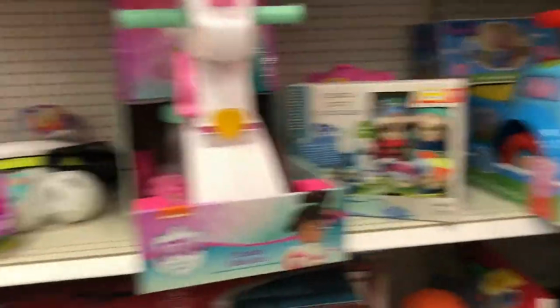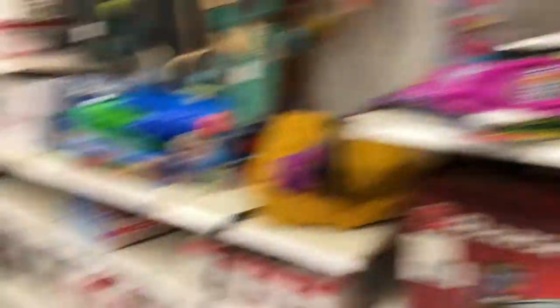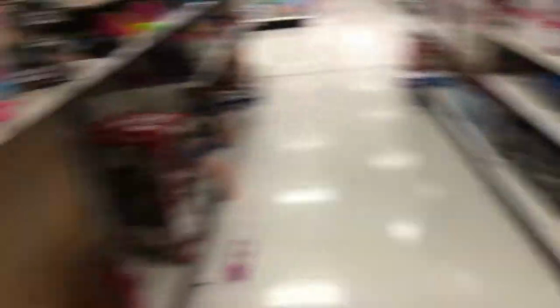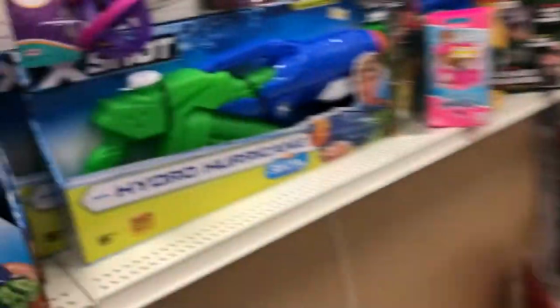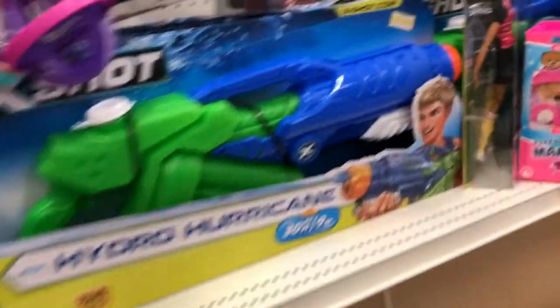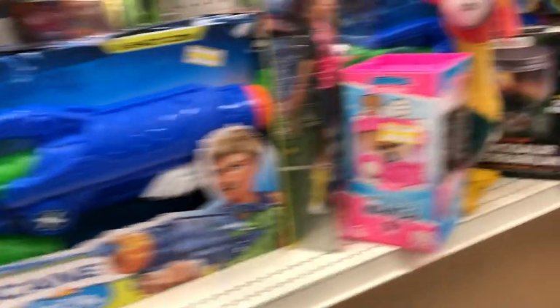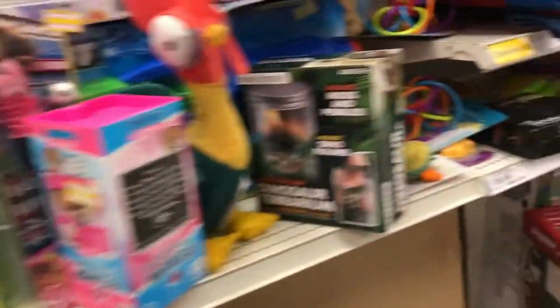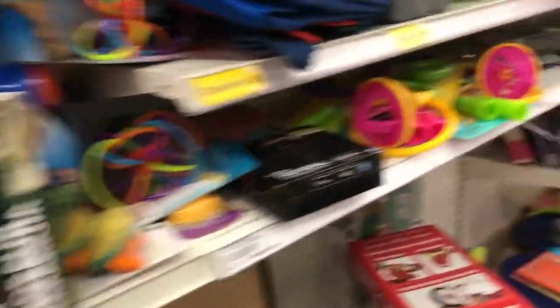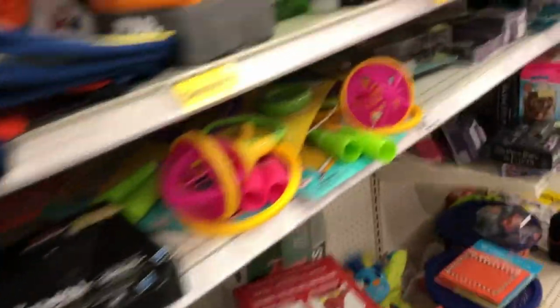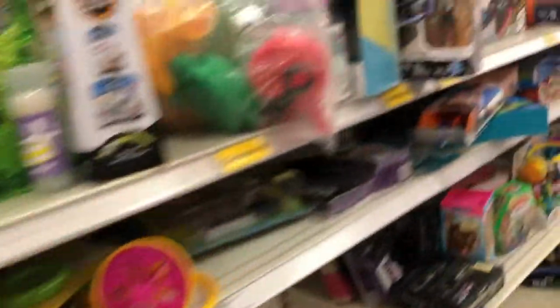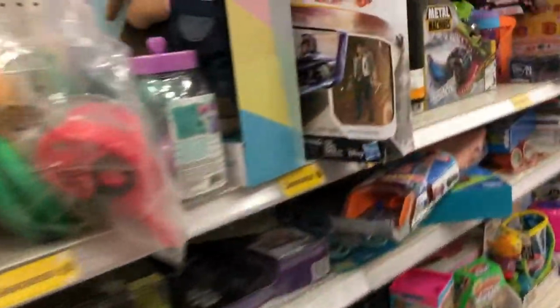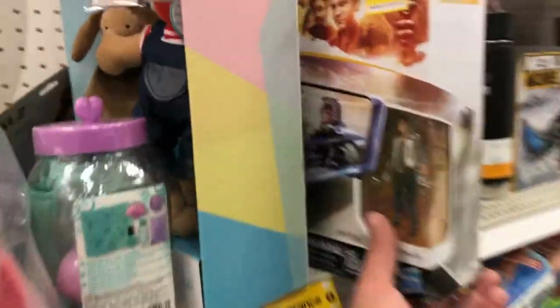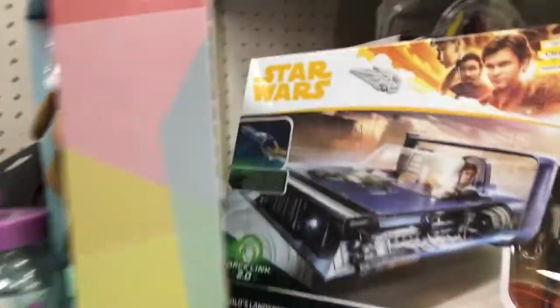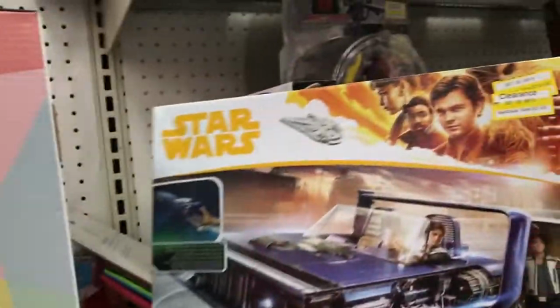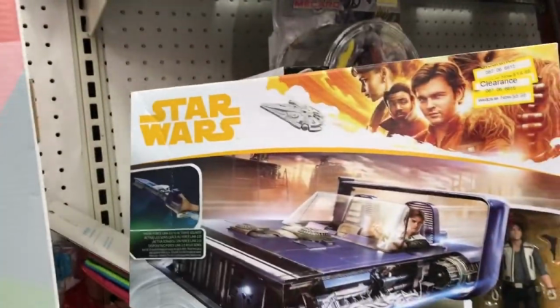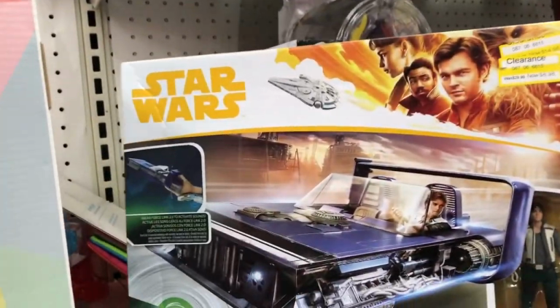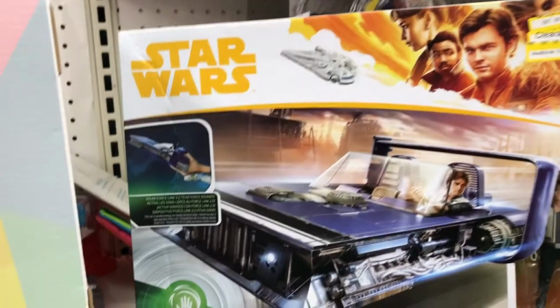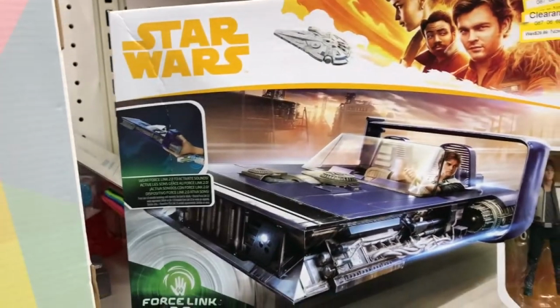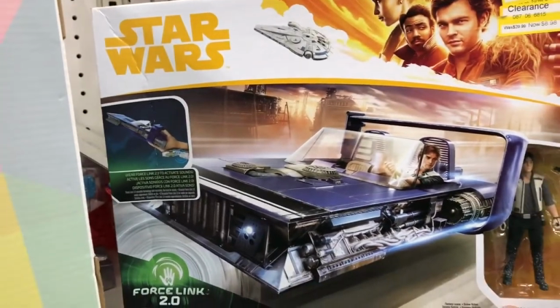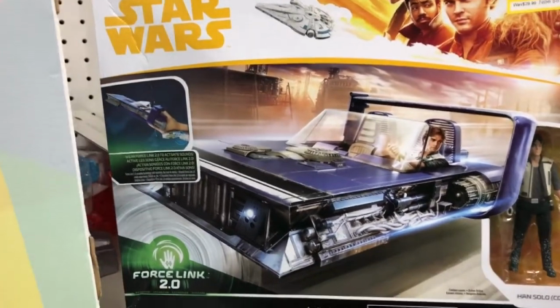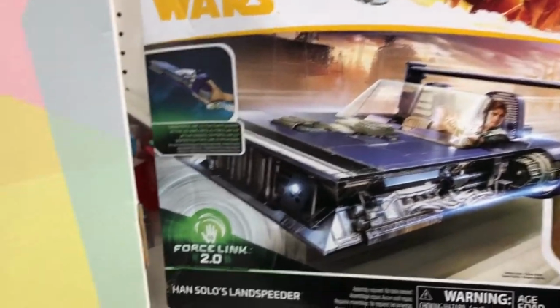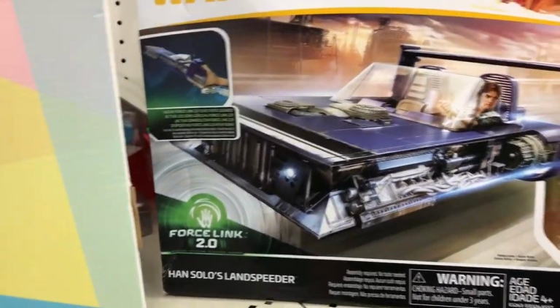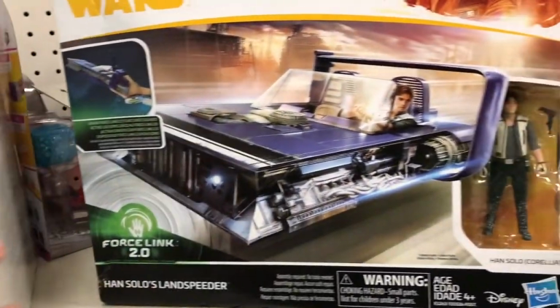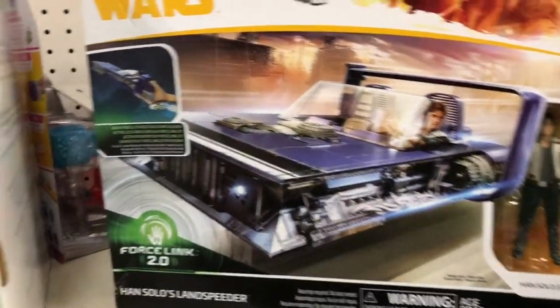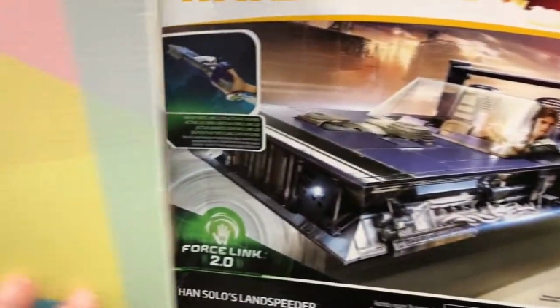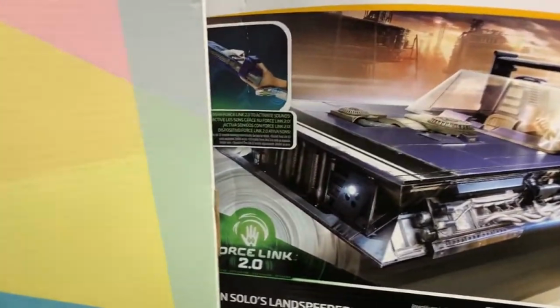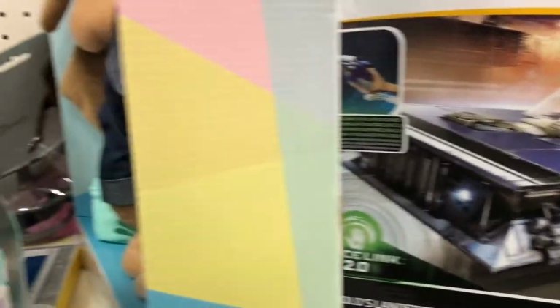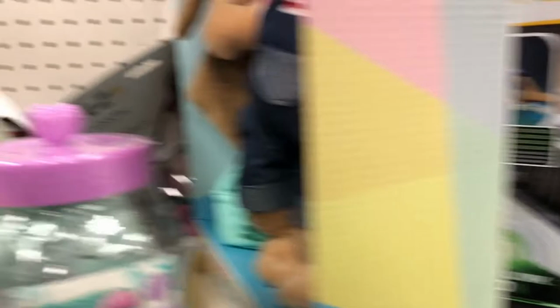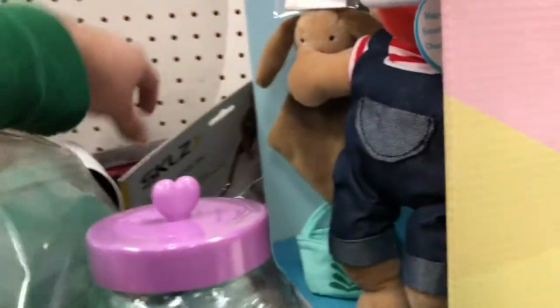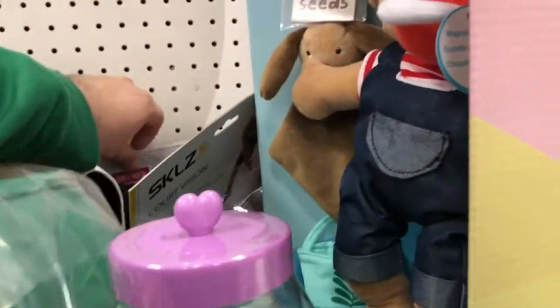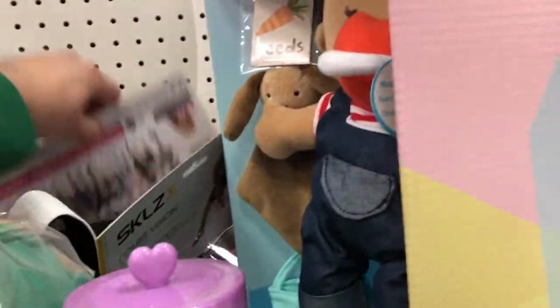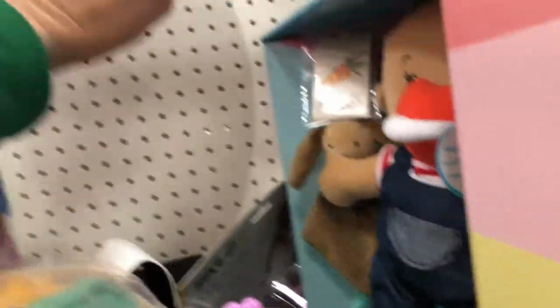Things are there for like little baby stuff. I might just pick this up — 899 for the Han Solo Landspeeder. Let's see, I can see in here. That's good.